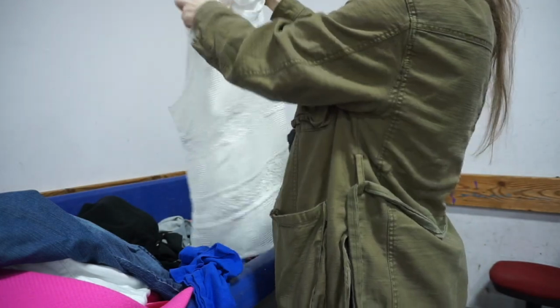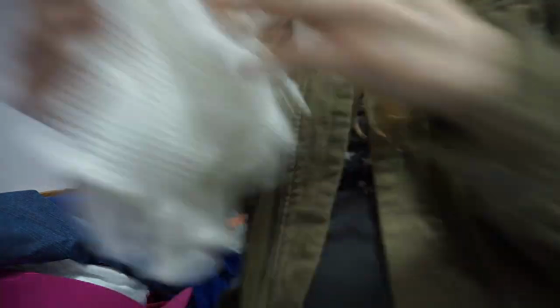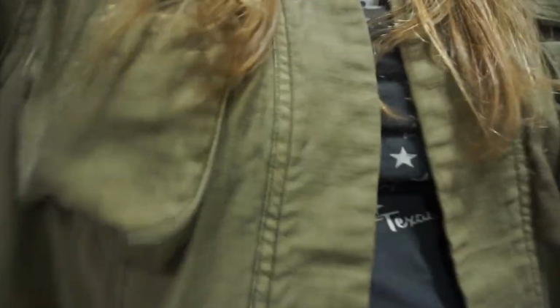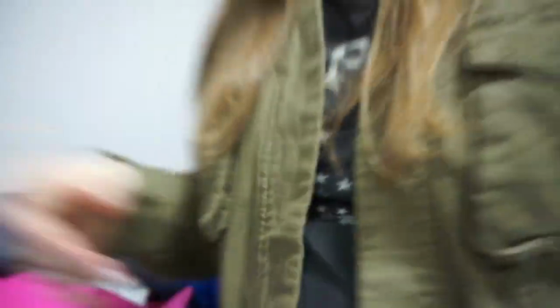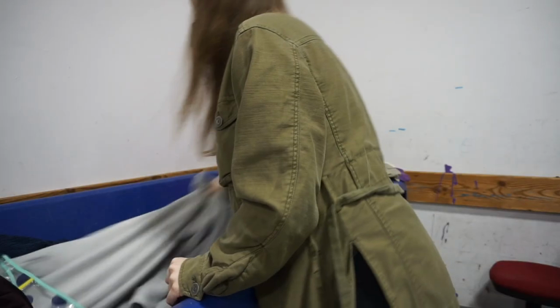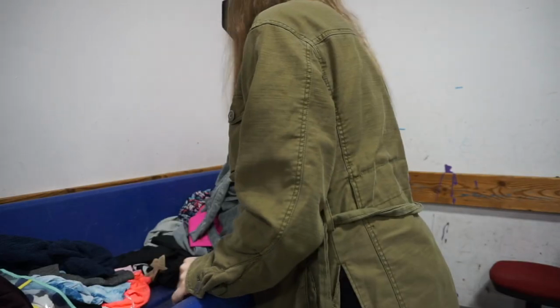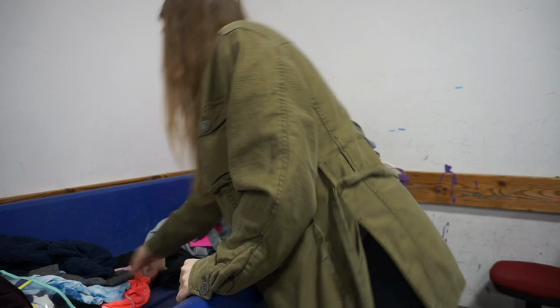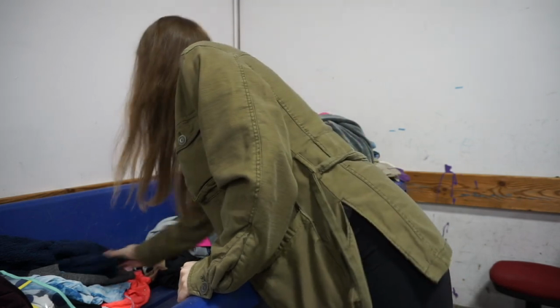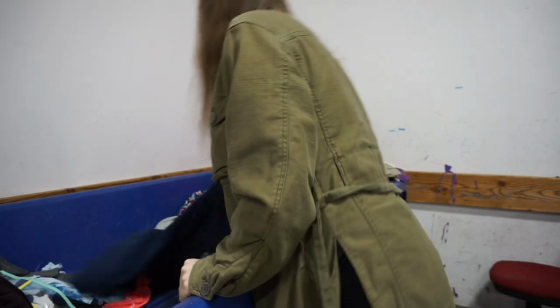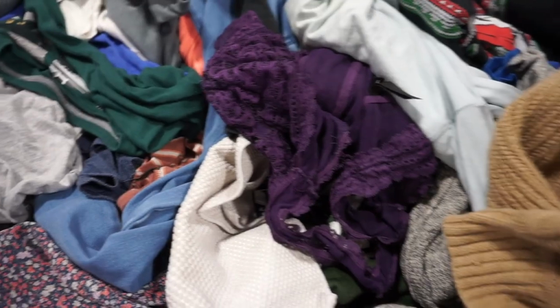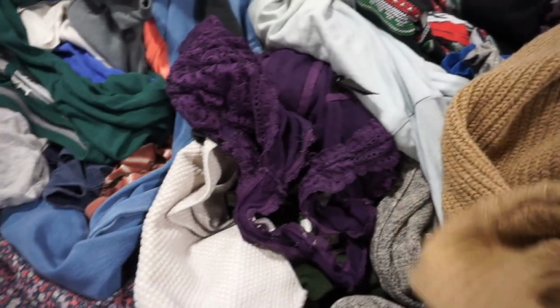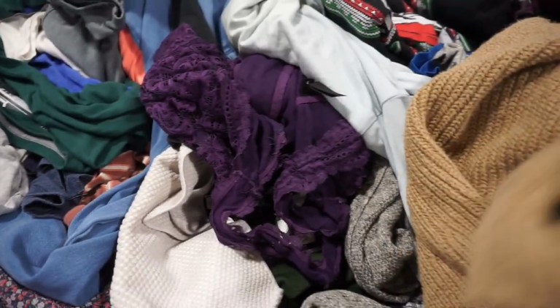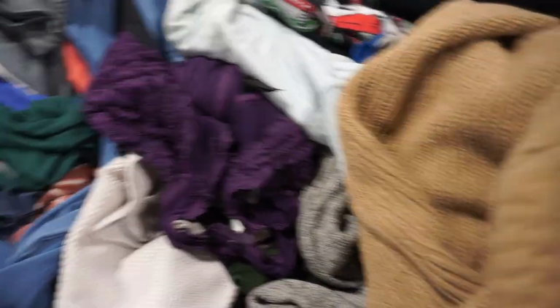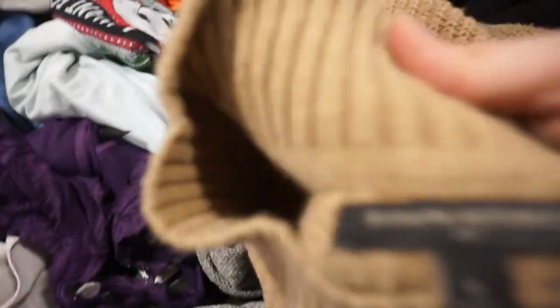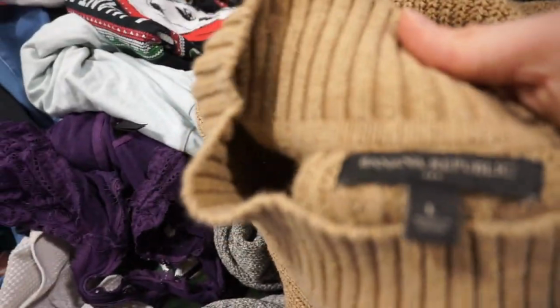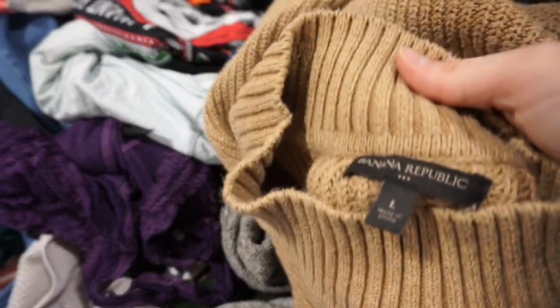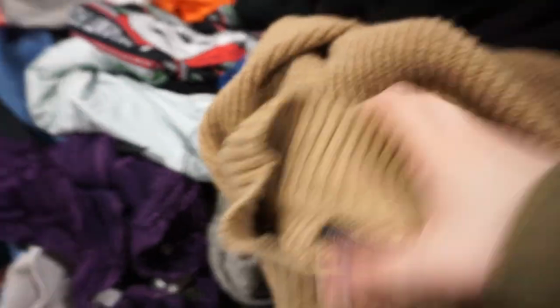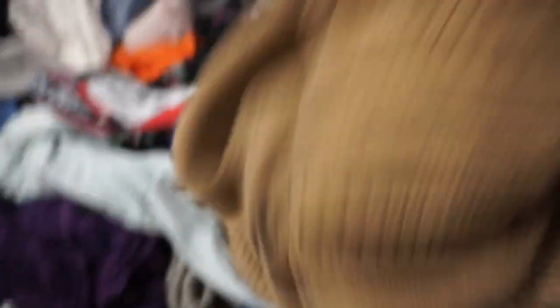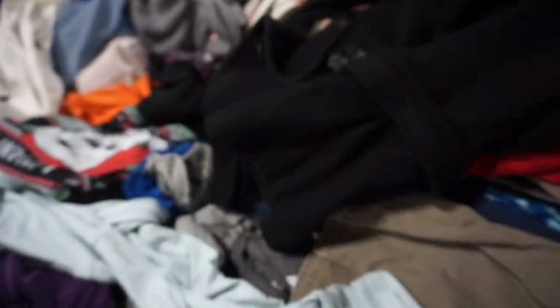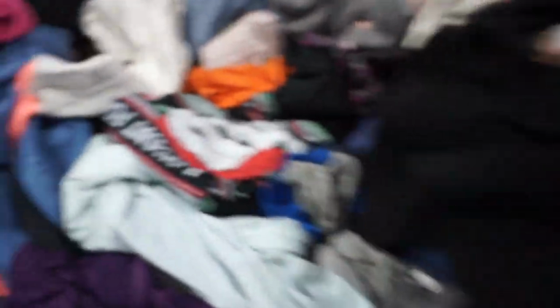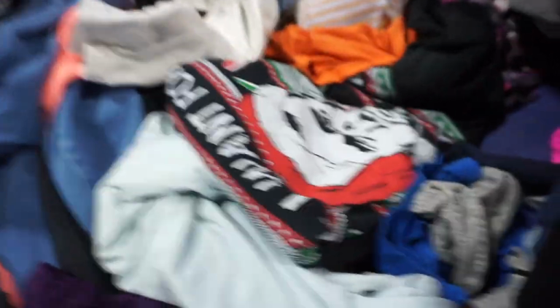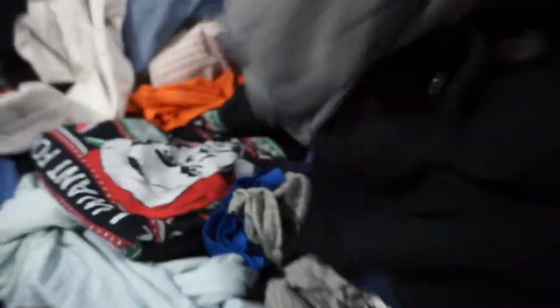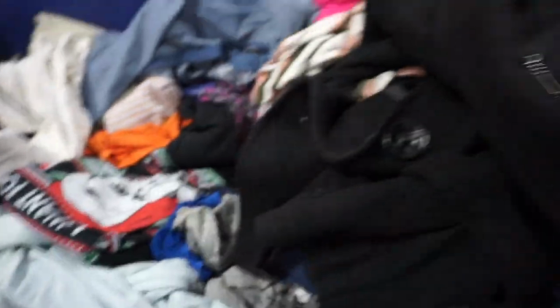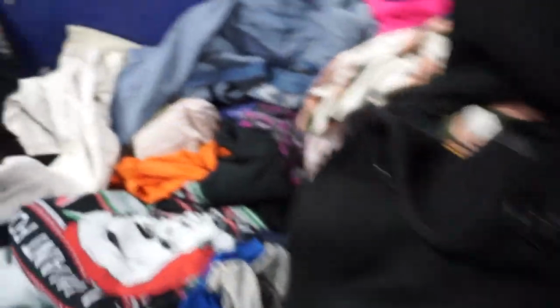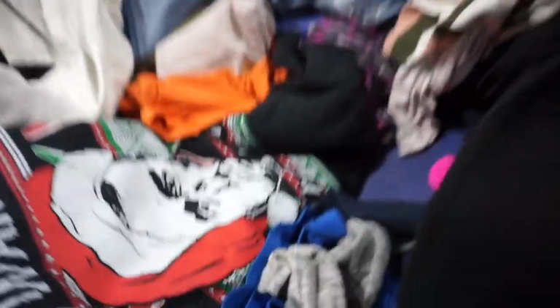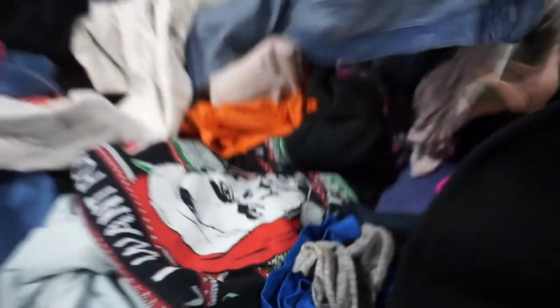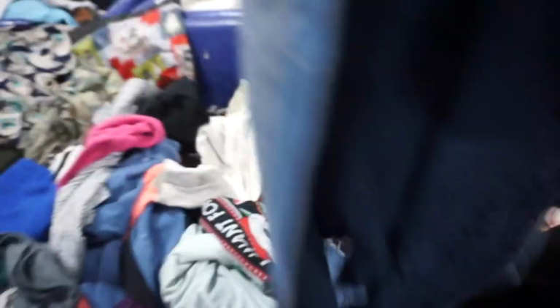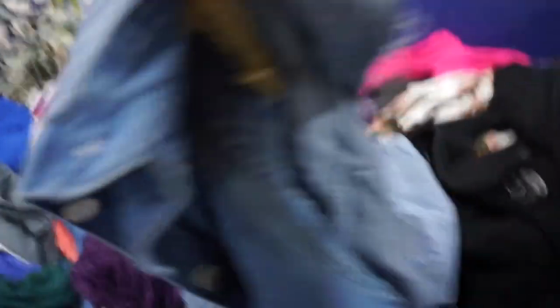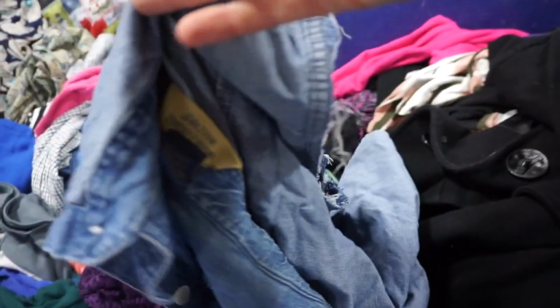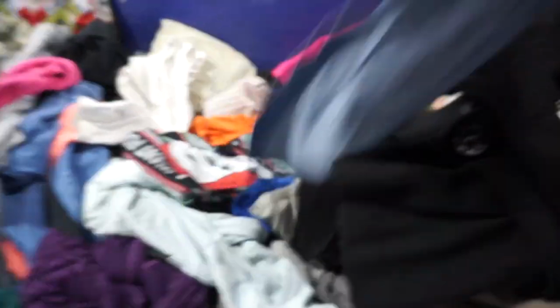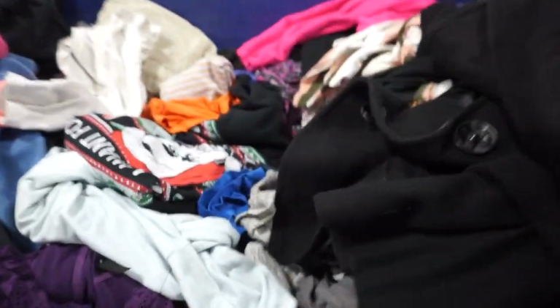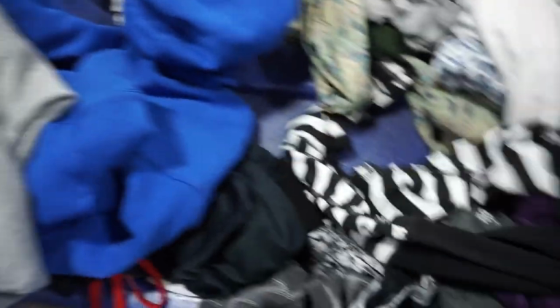Sundance is a brand I've been picking up since the beginning of my reselling days — I know it well. It's a catalog brand that retails for a lot of money, but I actually haven't been picking it up as much recently. So I think I'm going to go ahead and sell it and see how it does.